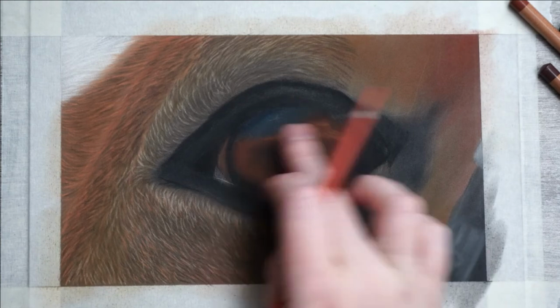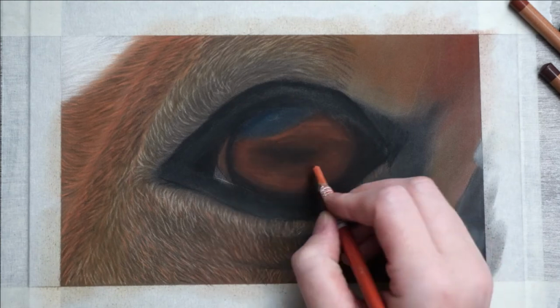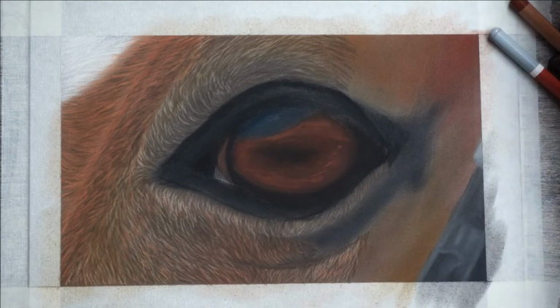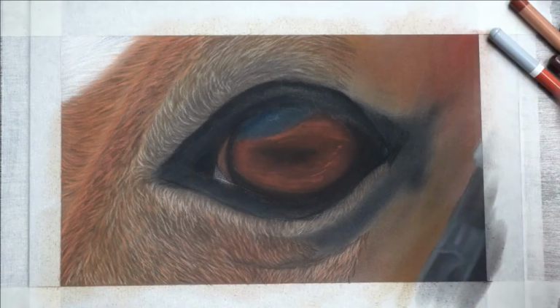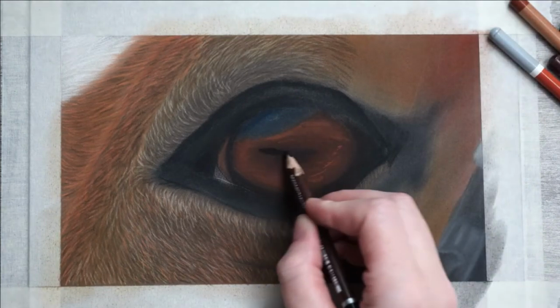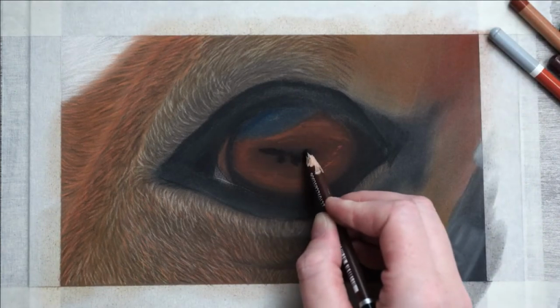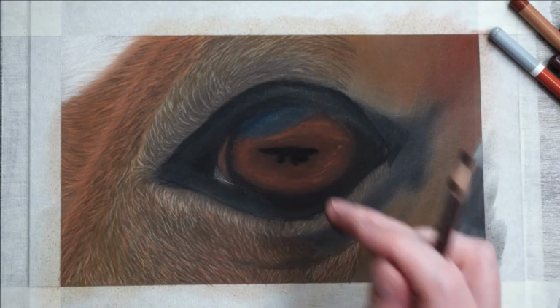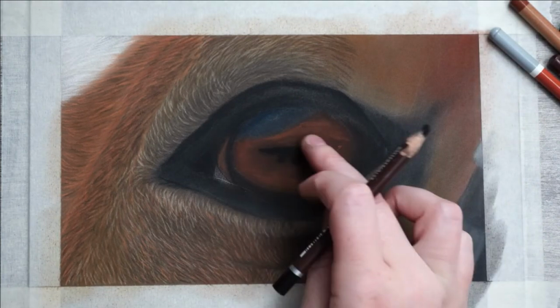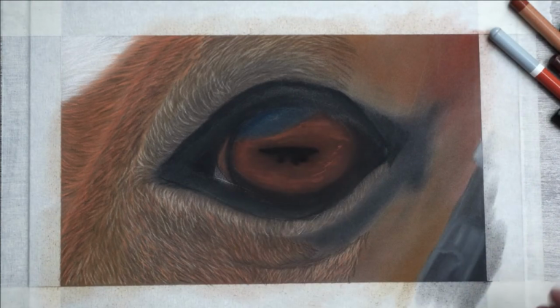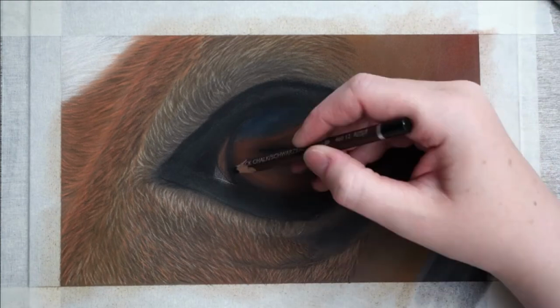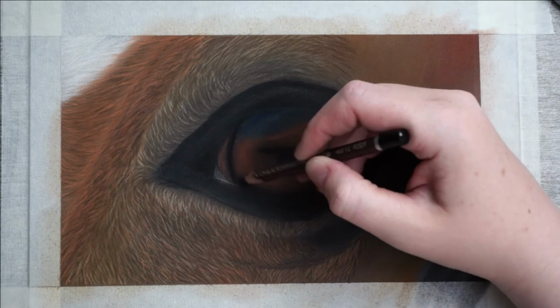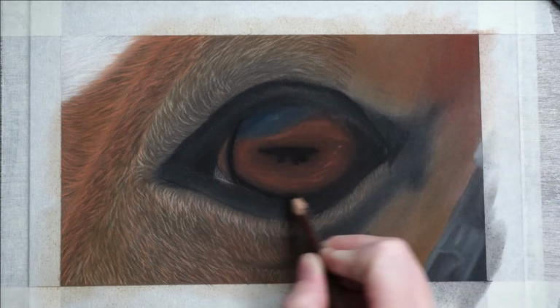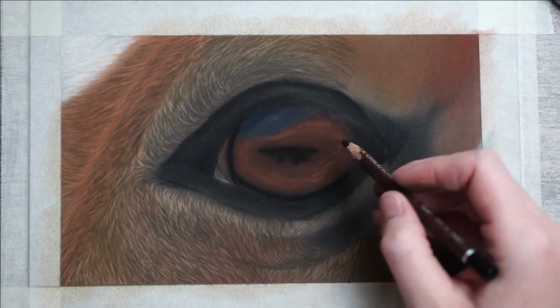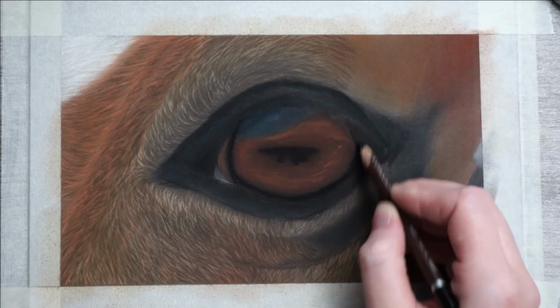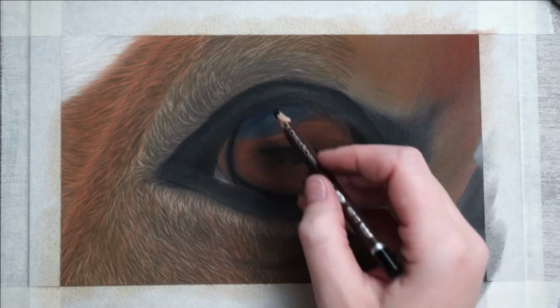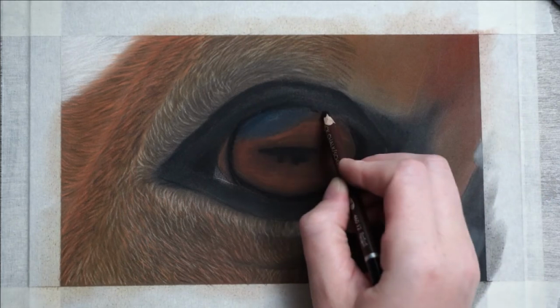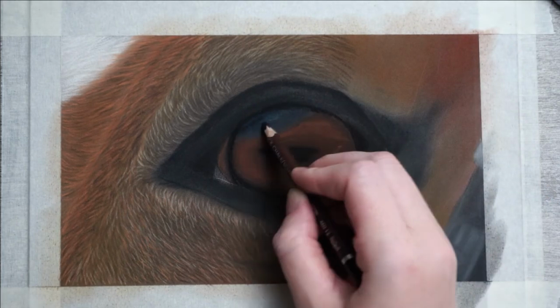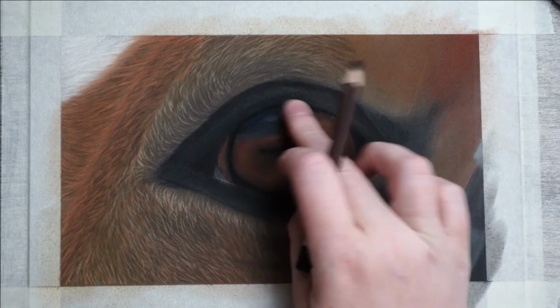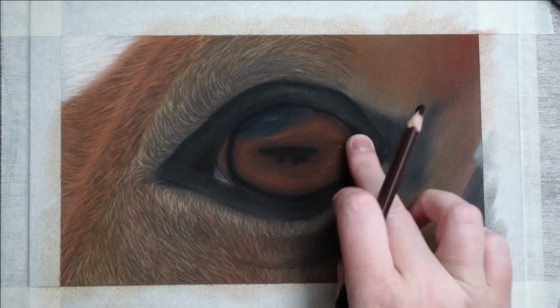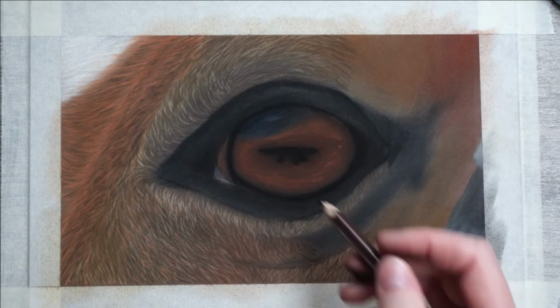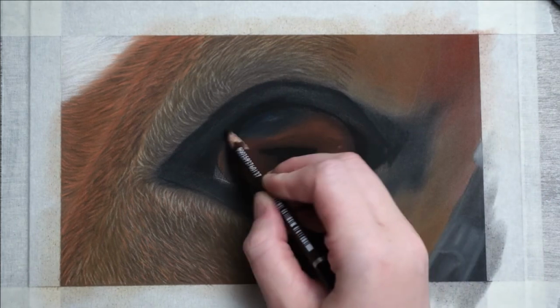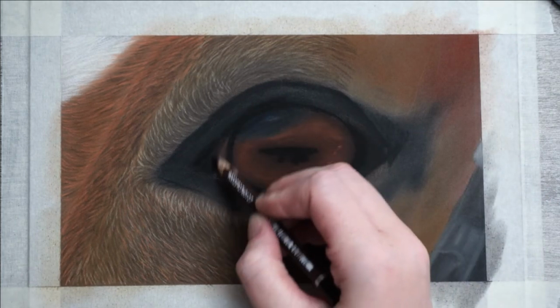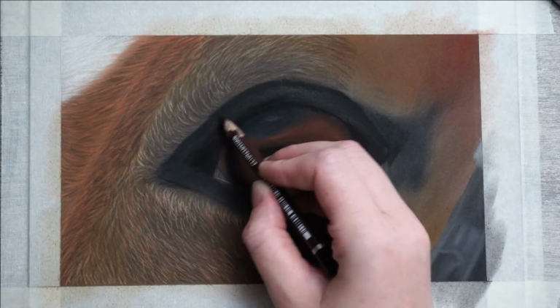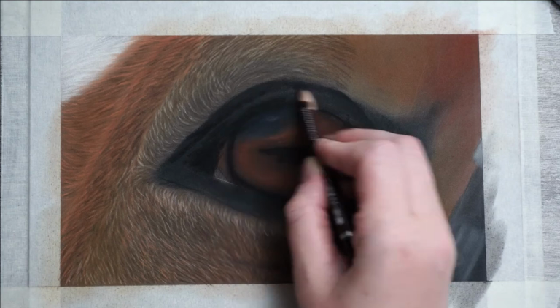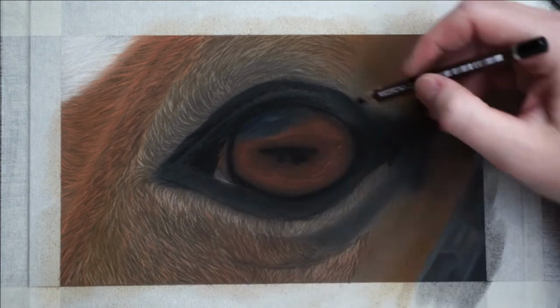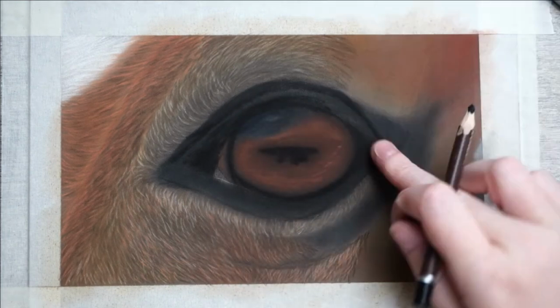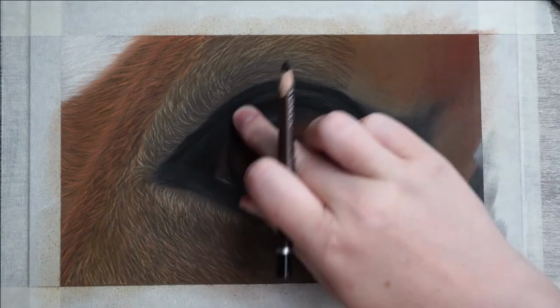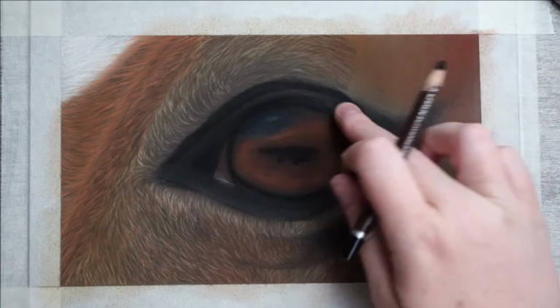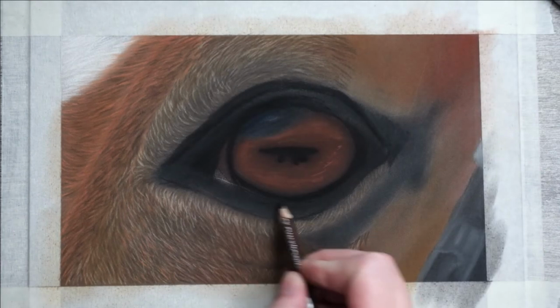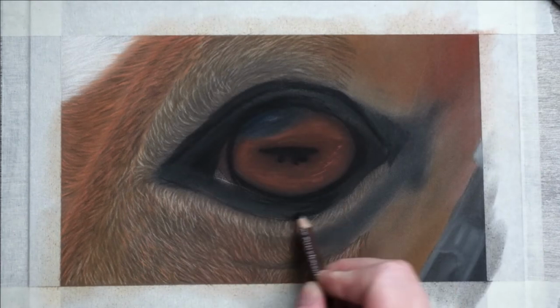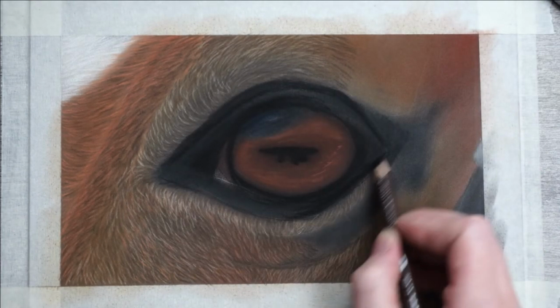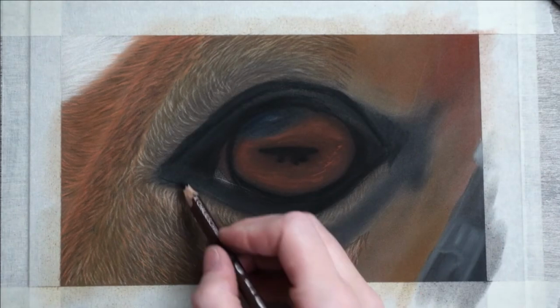Then I'll repeat this again with that orange you've already seen so frequently. After this I'll darken it up again, this time using my black pencil from Creta Color, because I find this one to be the darkest black I've ever found.